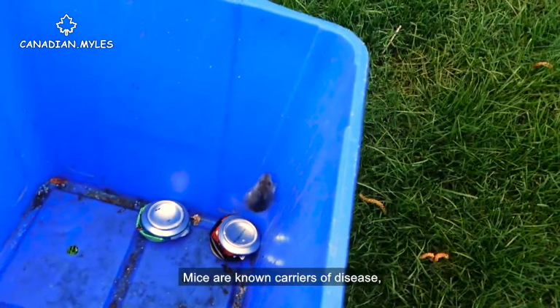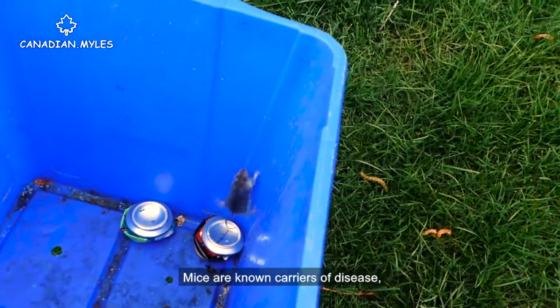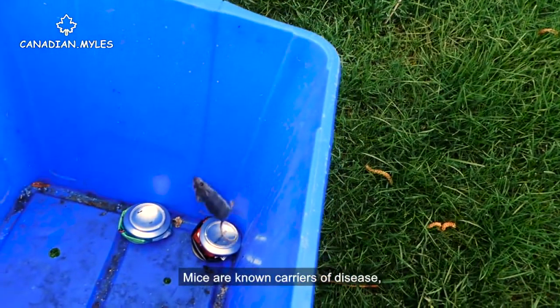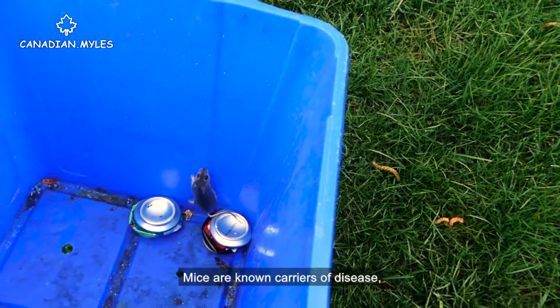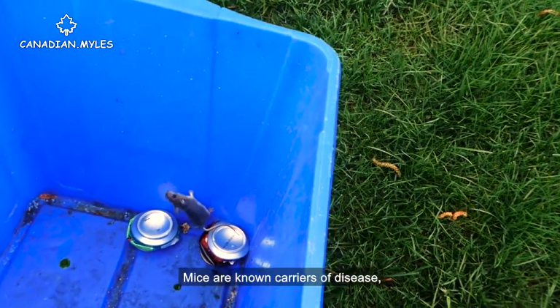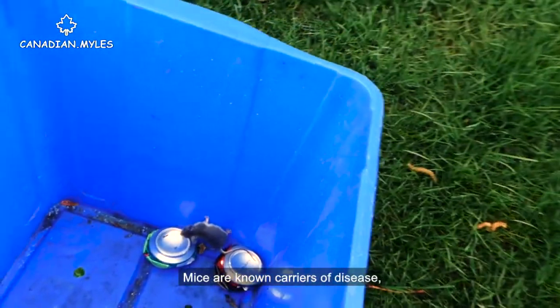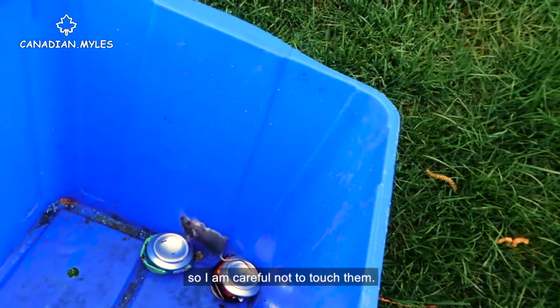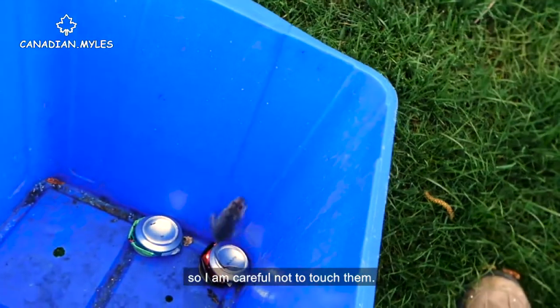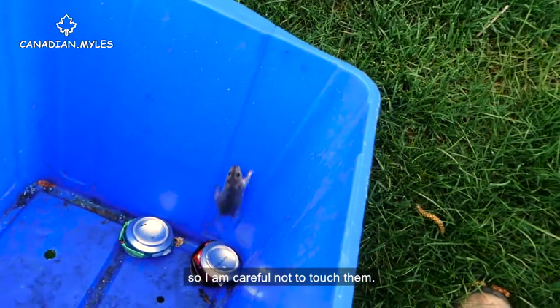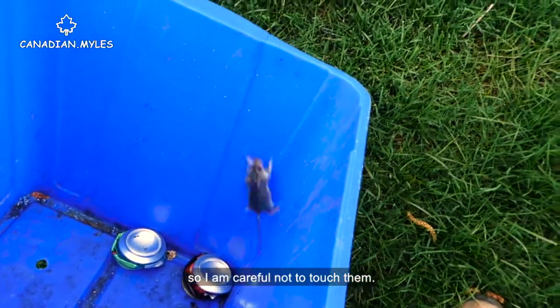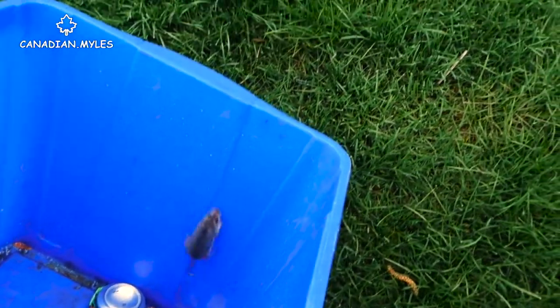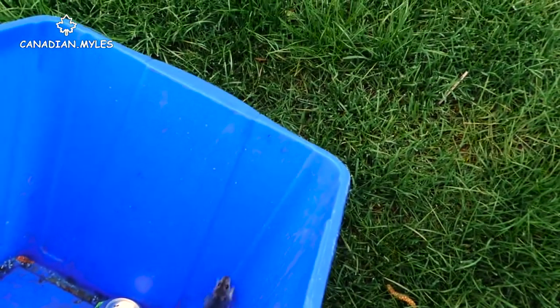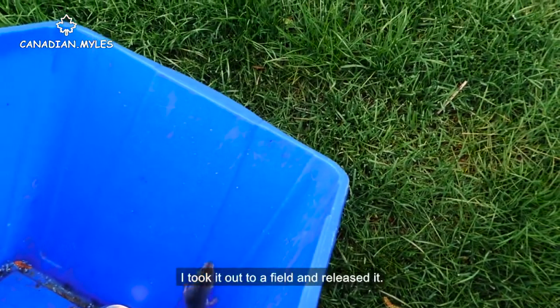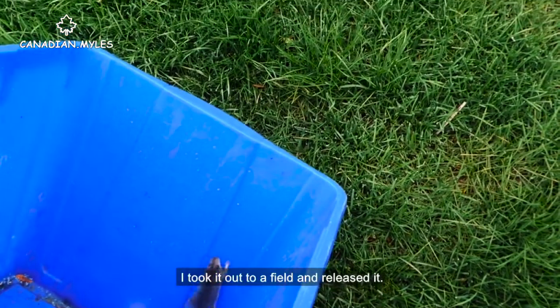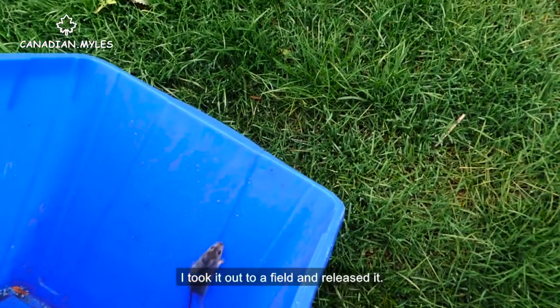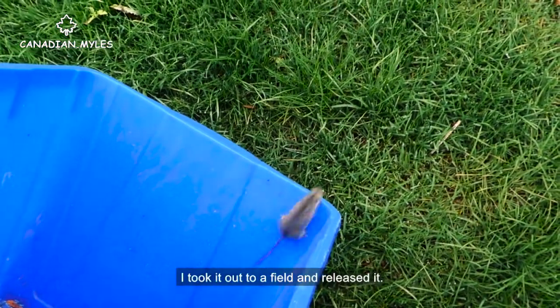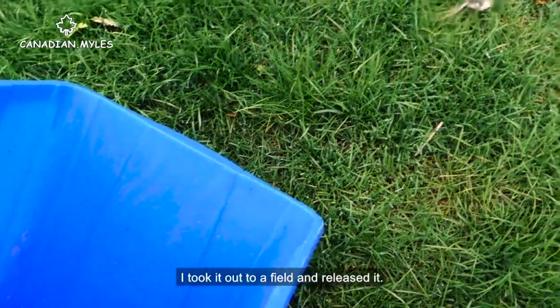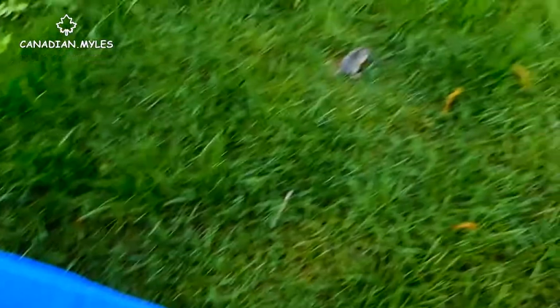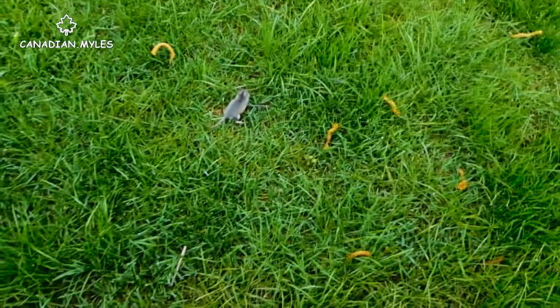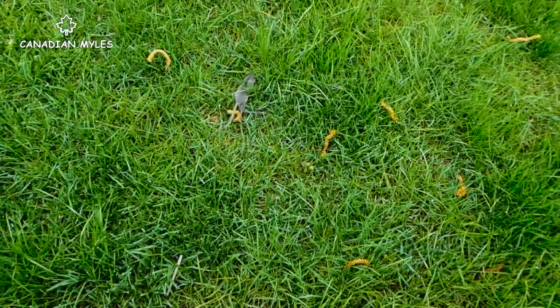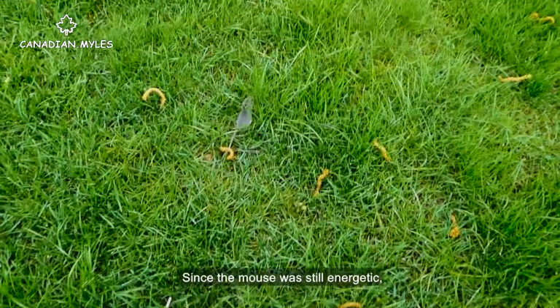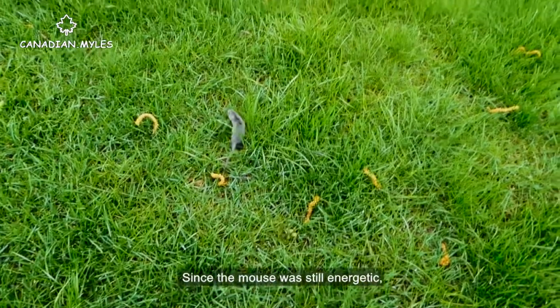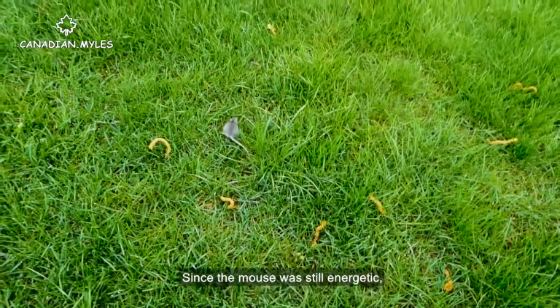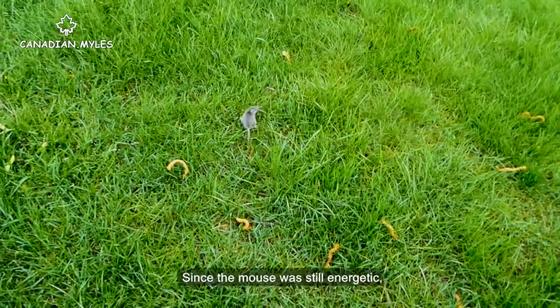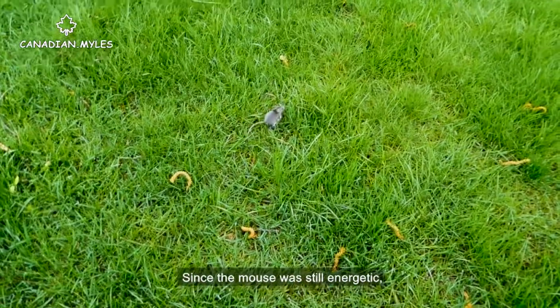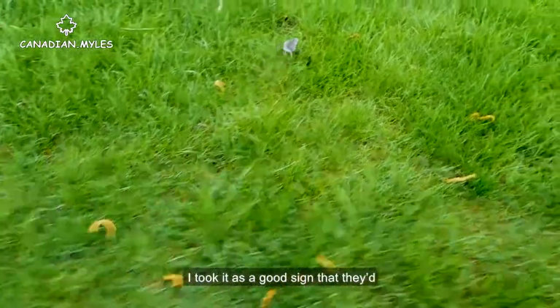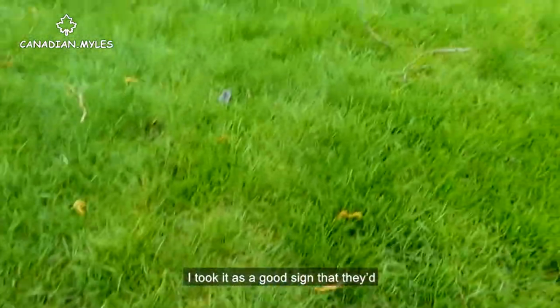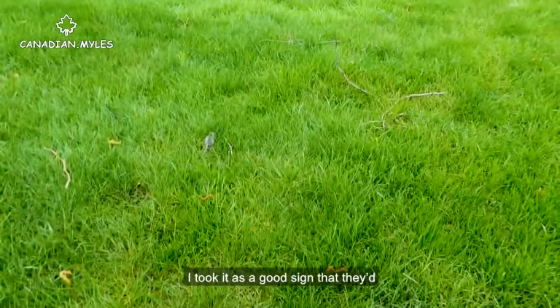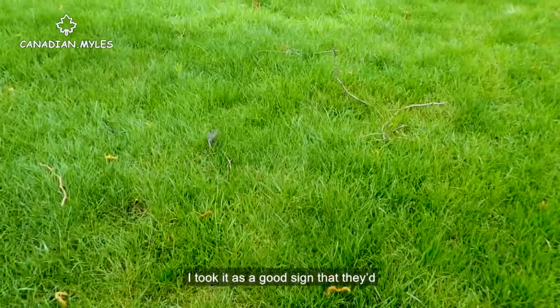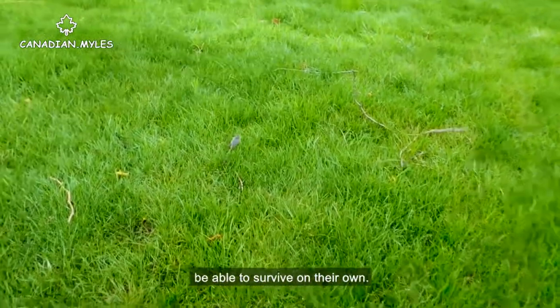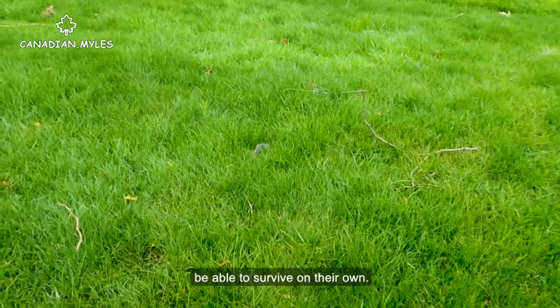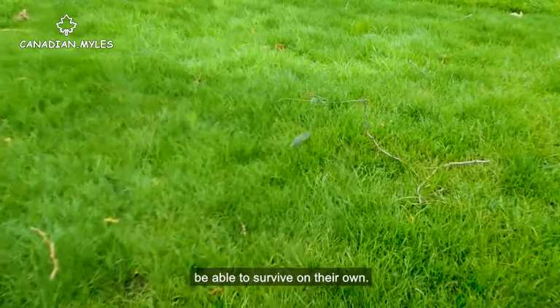Mice are known carriers of disease, so I'm careful not to touch them. I took it out to a field and released it. Since the mouse was still energetic, I took it as a good sign that they'd be able to survive on their own.